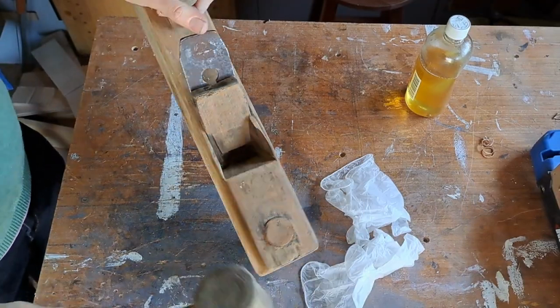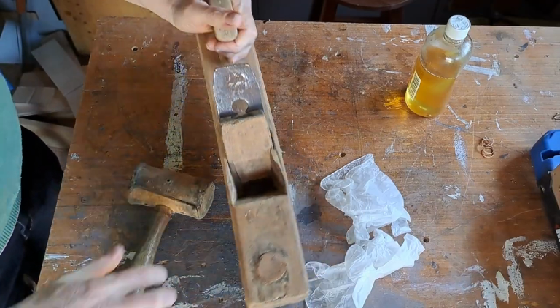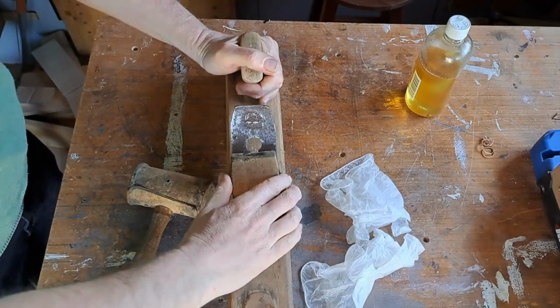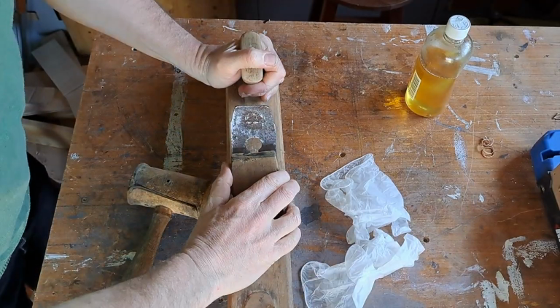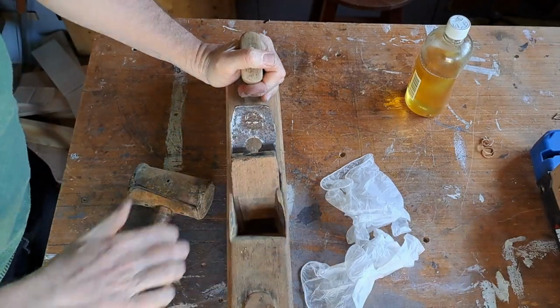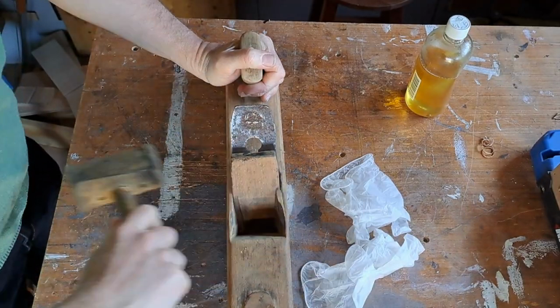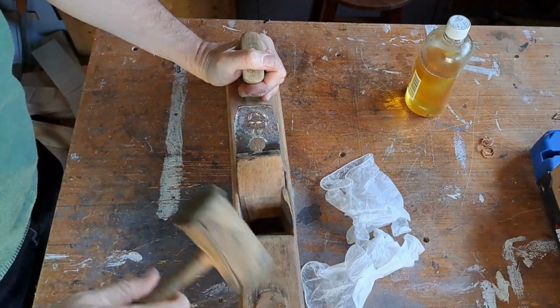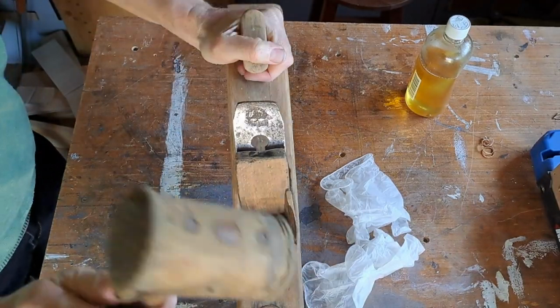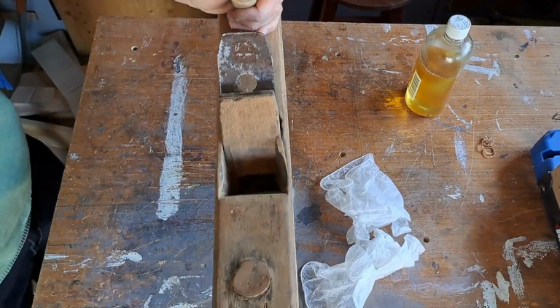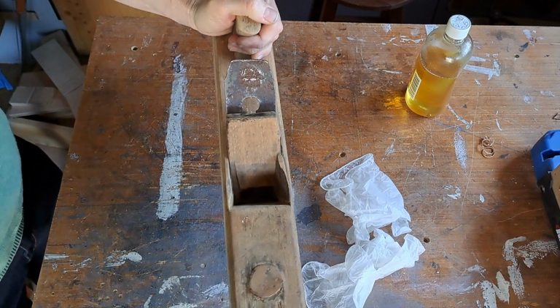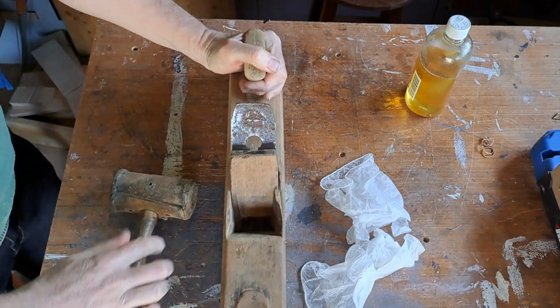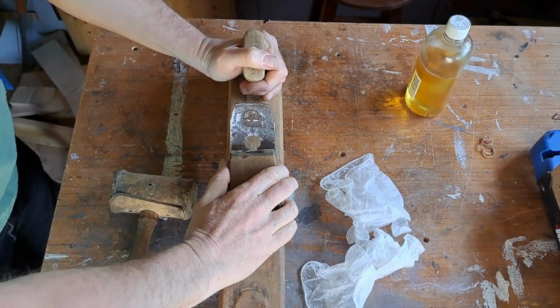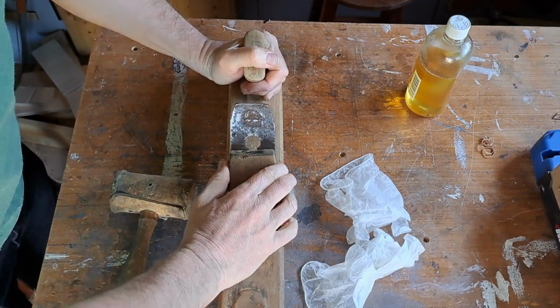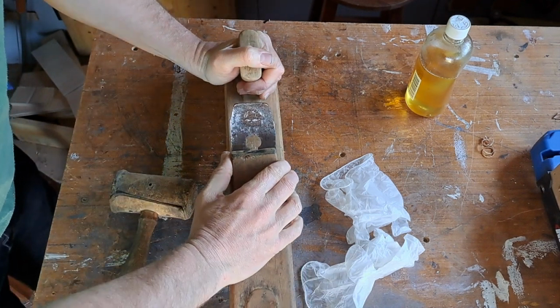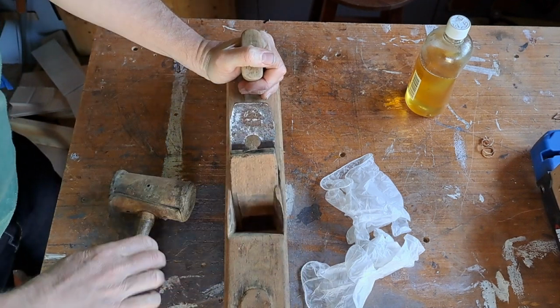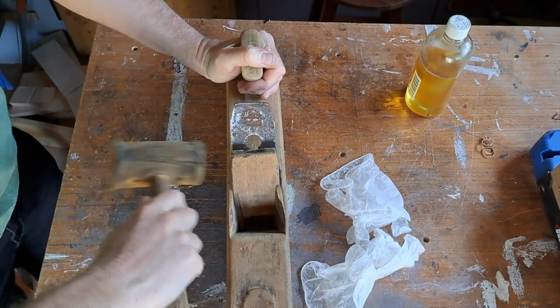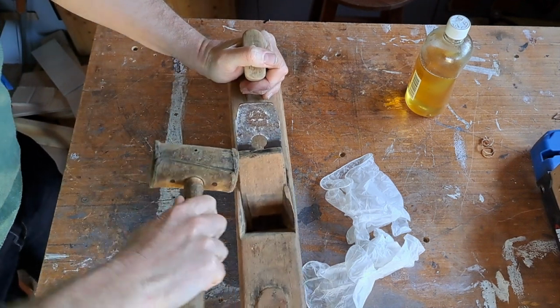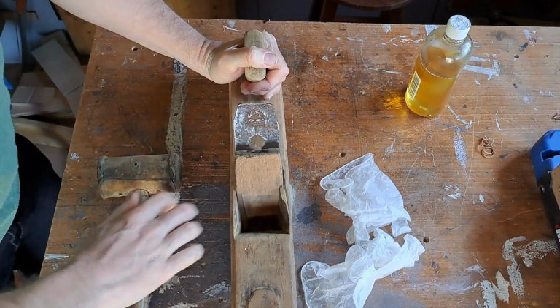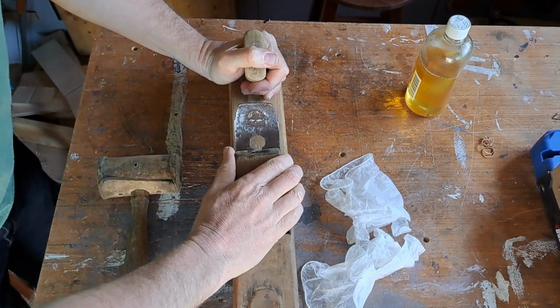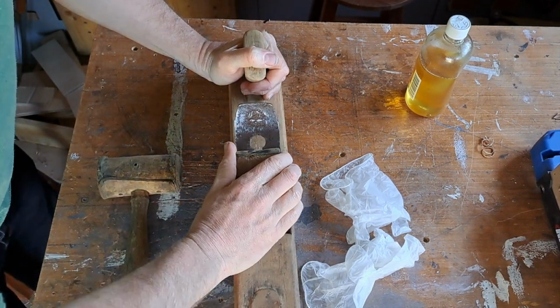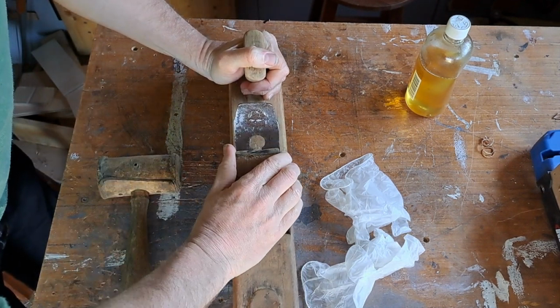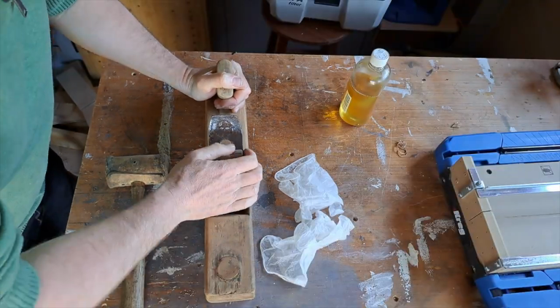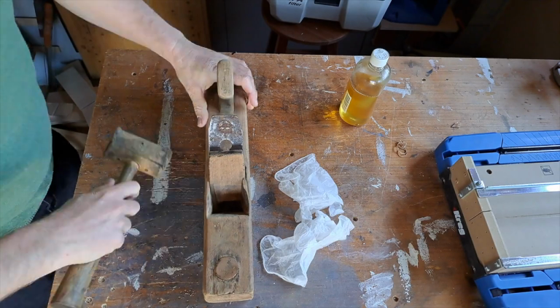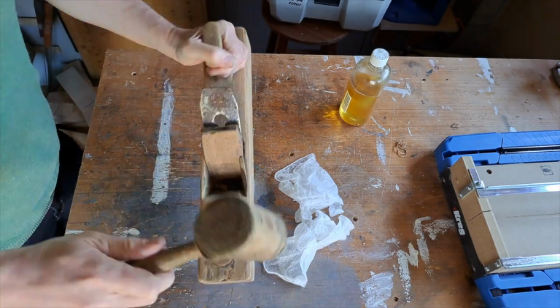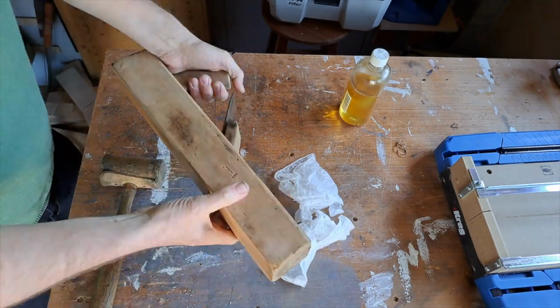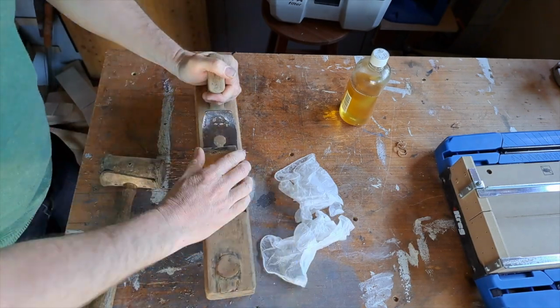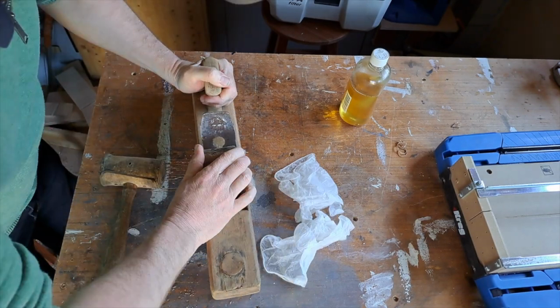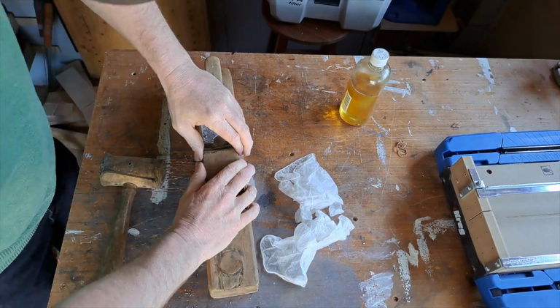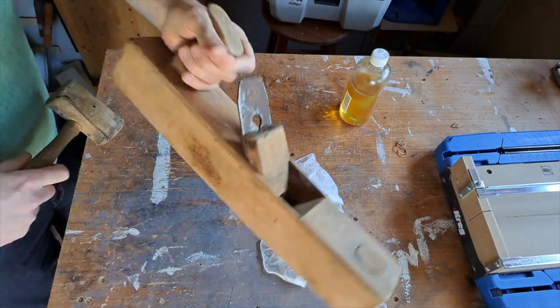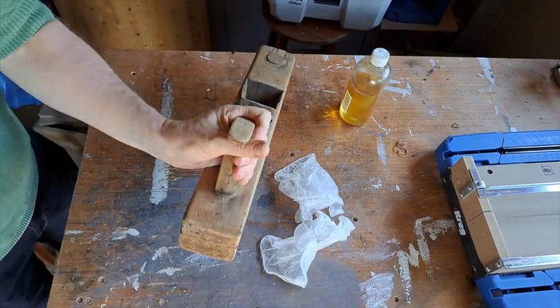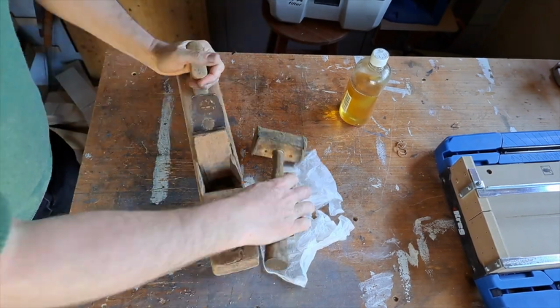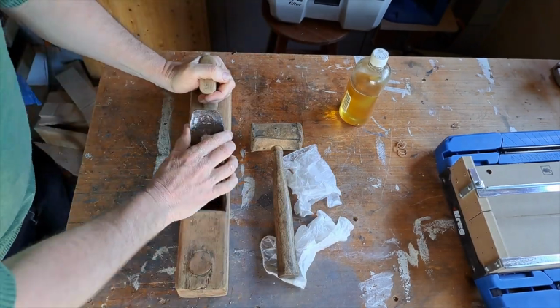I'll say here — I've watched so many videos where you hit it here, you hit it there to move it forward, move it back, loosen it up. I hit it pretty much everywhere until I just took to hitting the iron itself to try and get it out. I'm not sure if it was me or the plane at this stage.